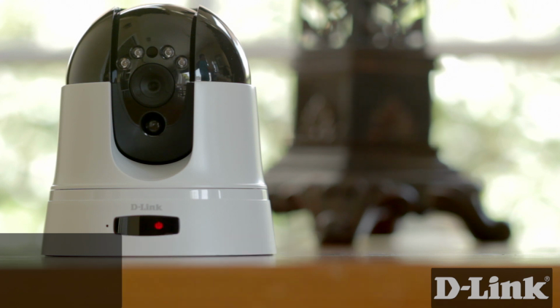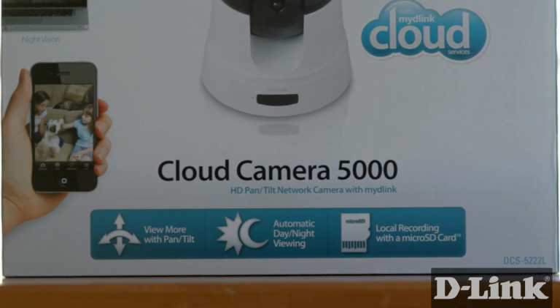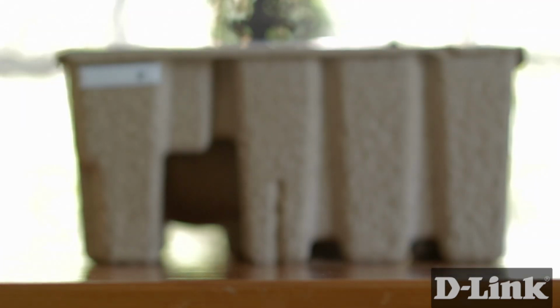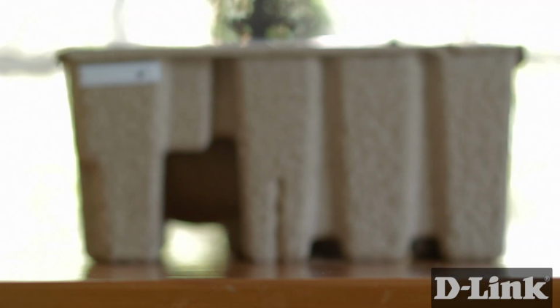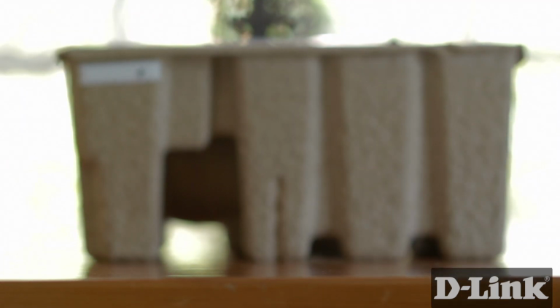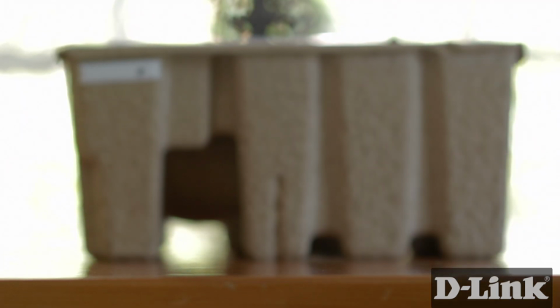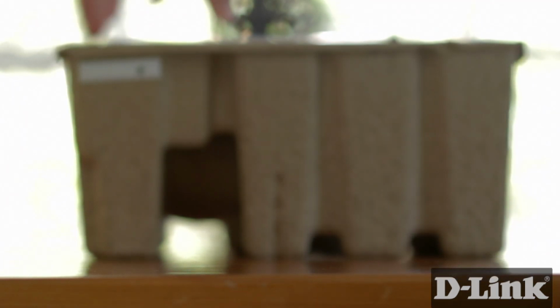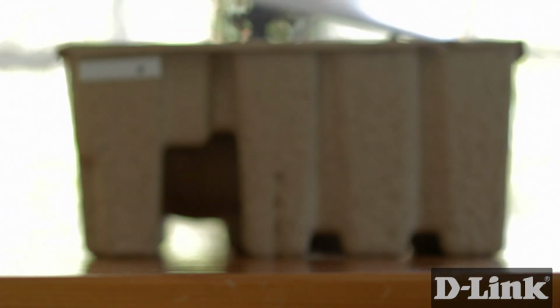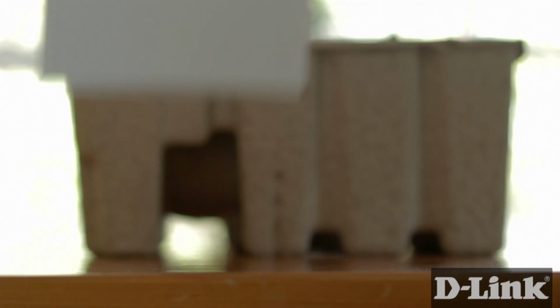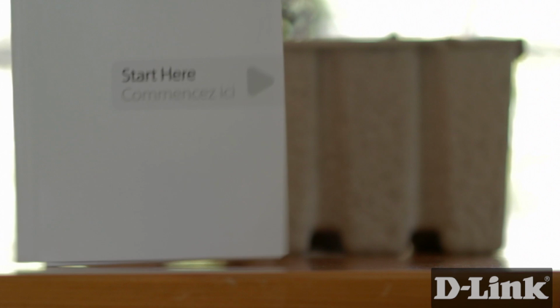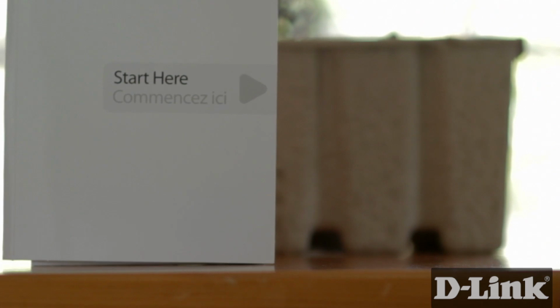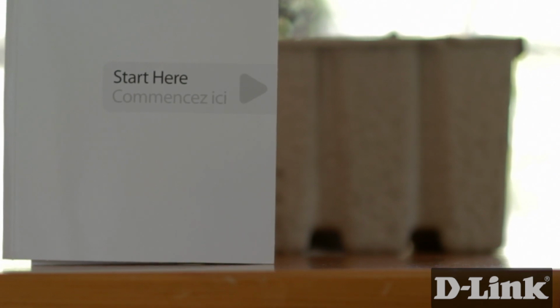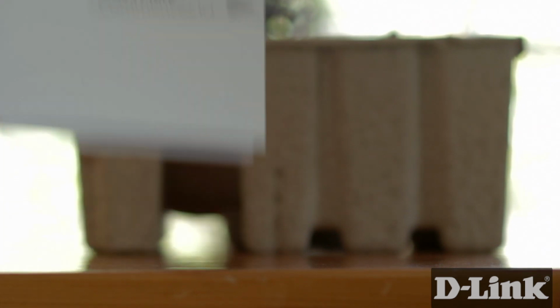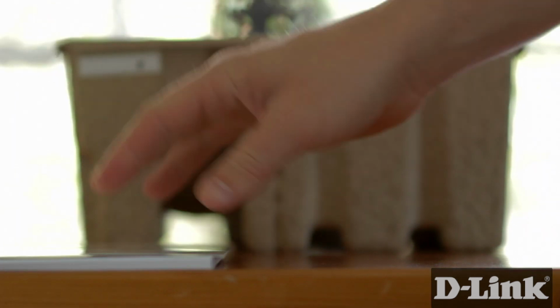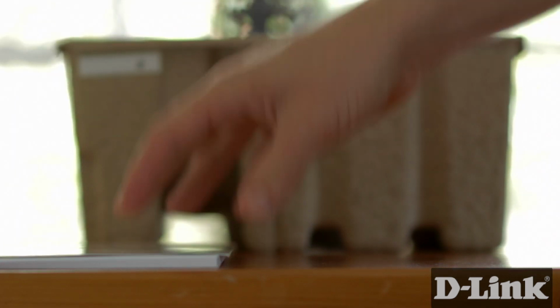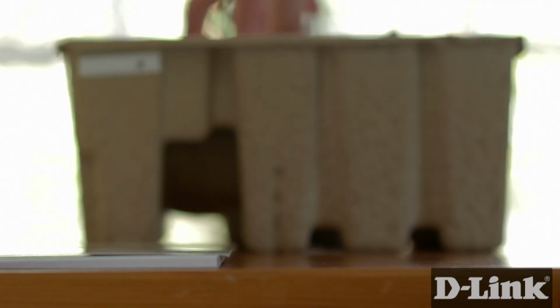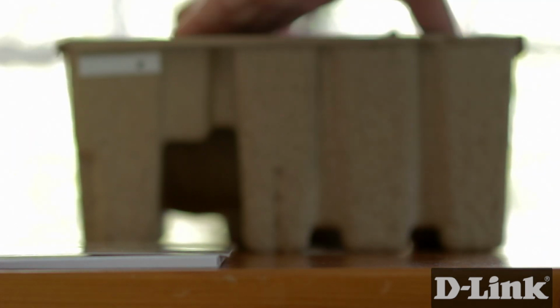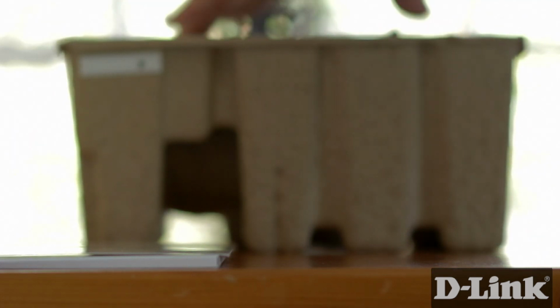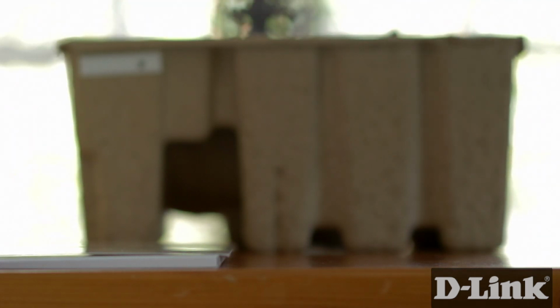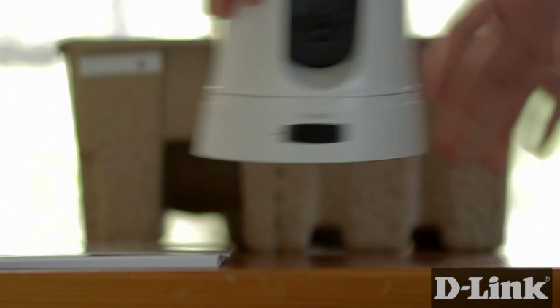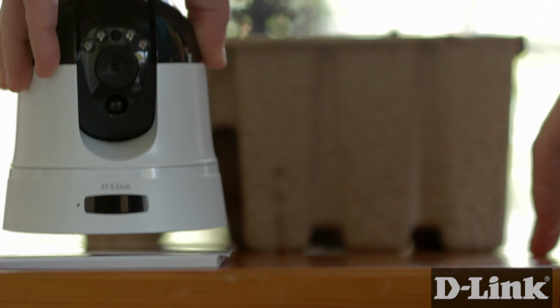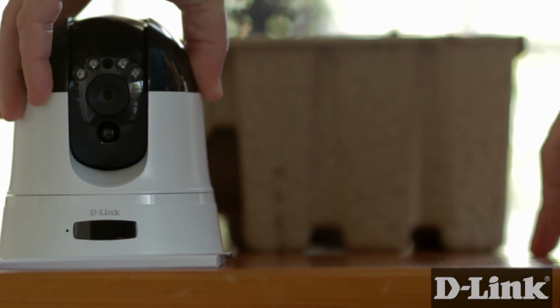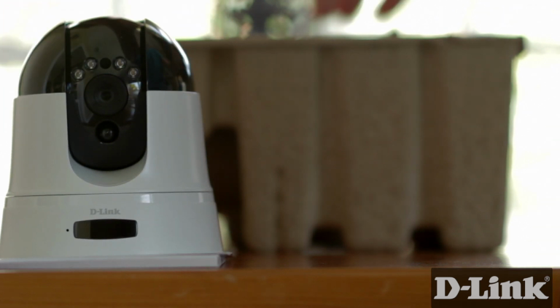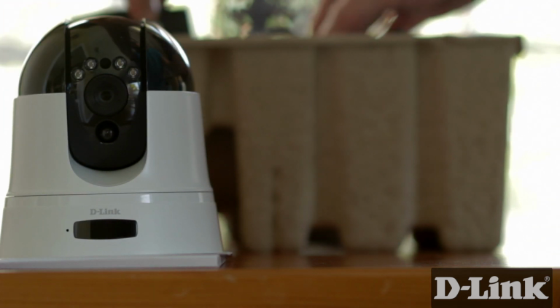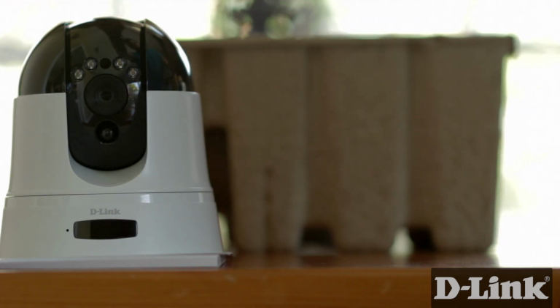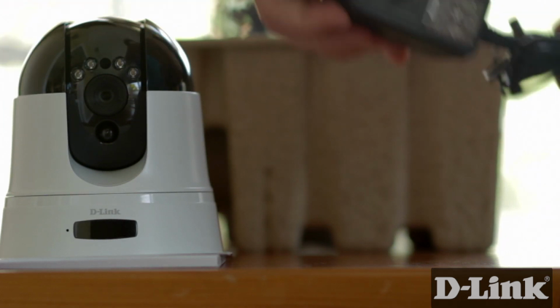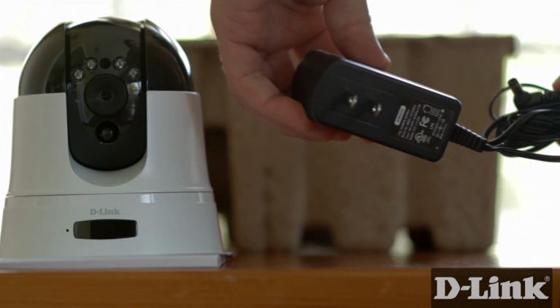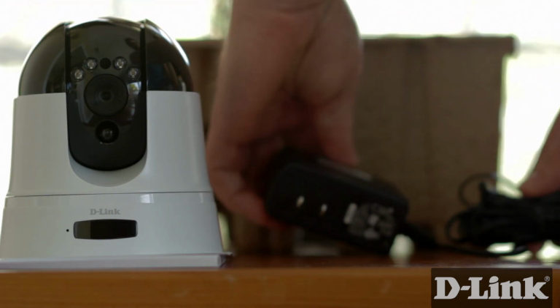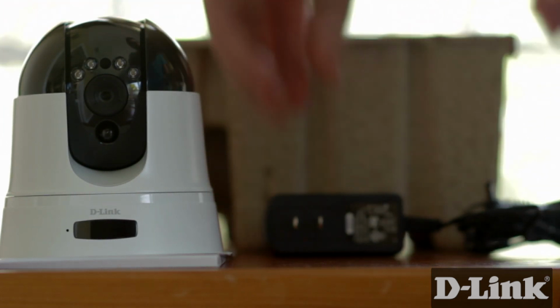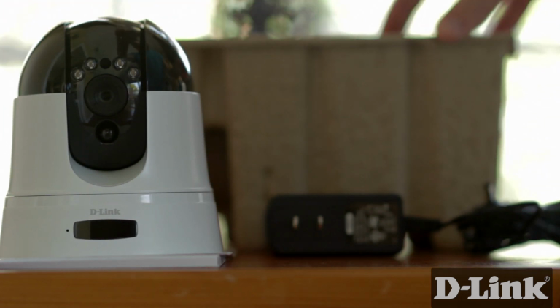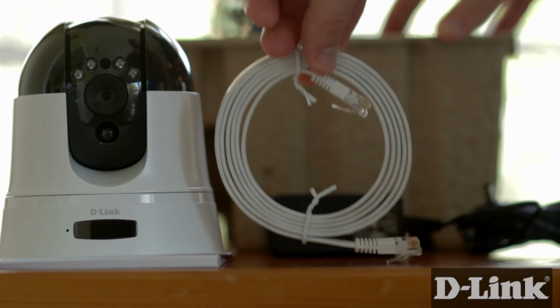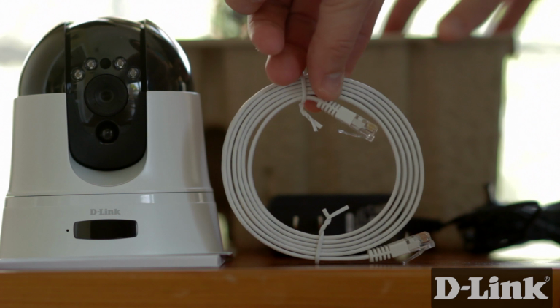Here's how. But before we get started, let's take a look at what you get. Inside the box you have the product documentation and CD, the Cloud Camera 5000, the power cable, and of course the Ethernet cable.